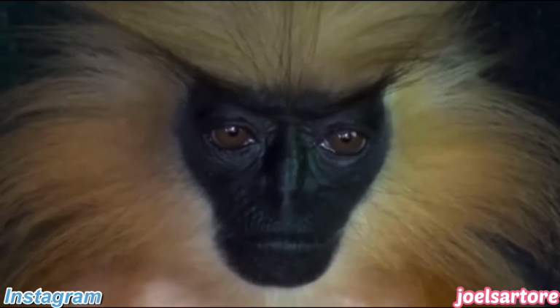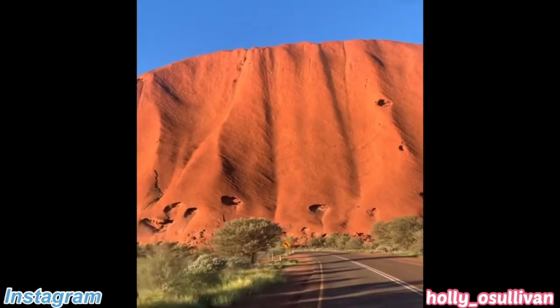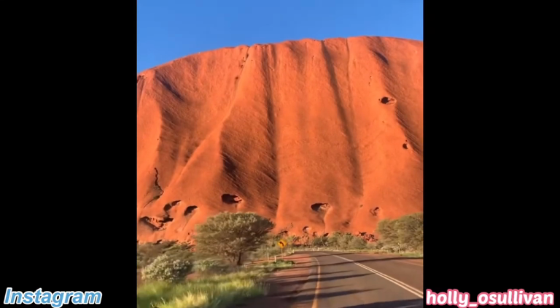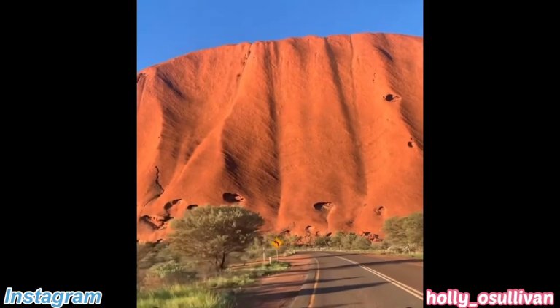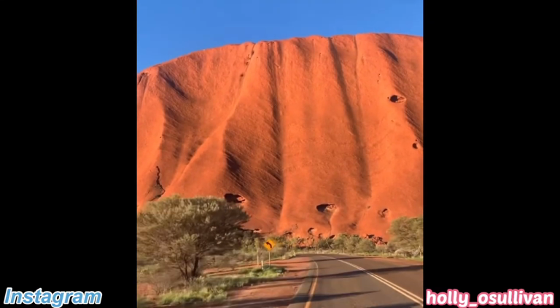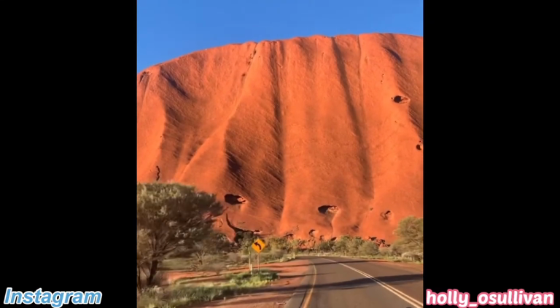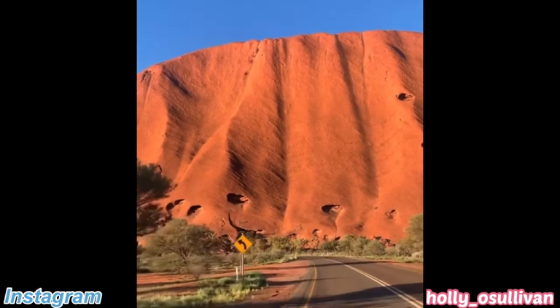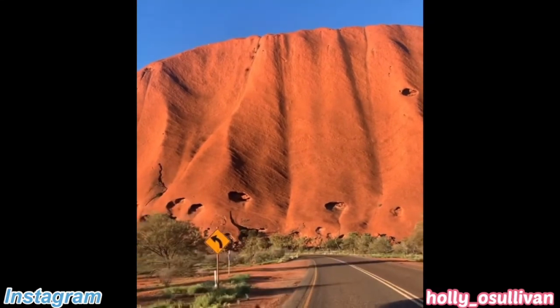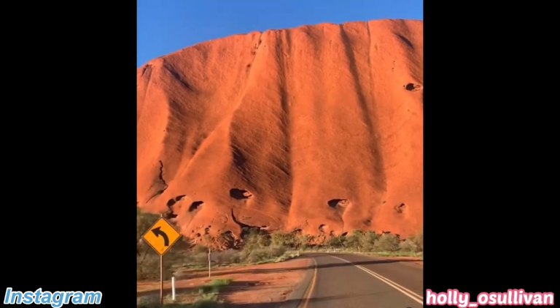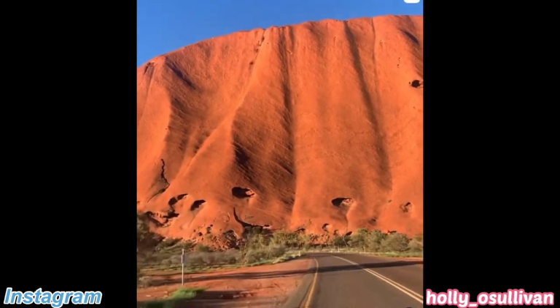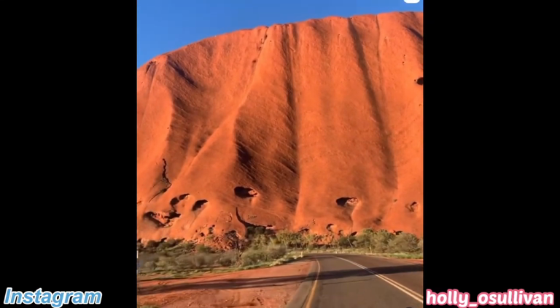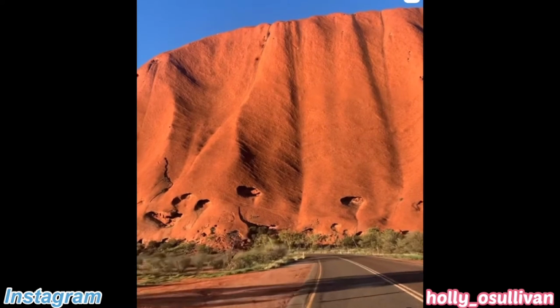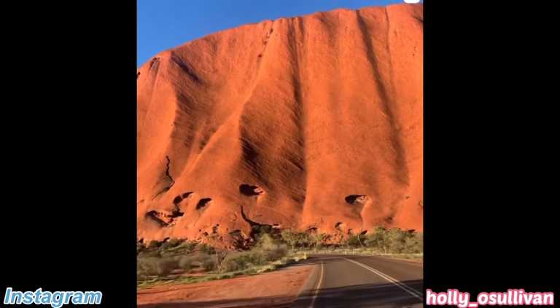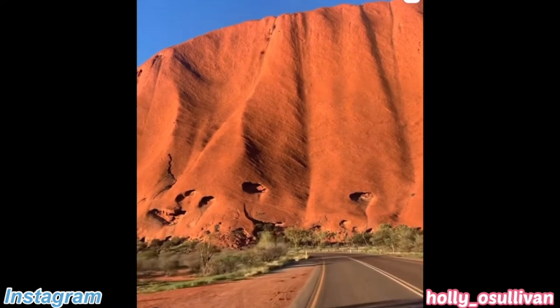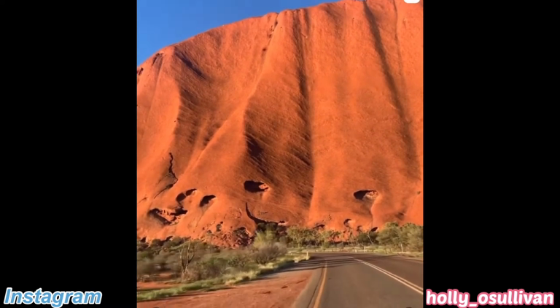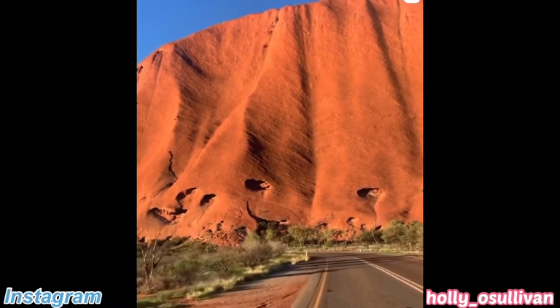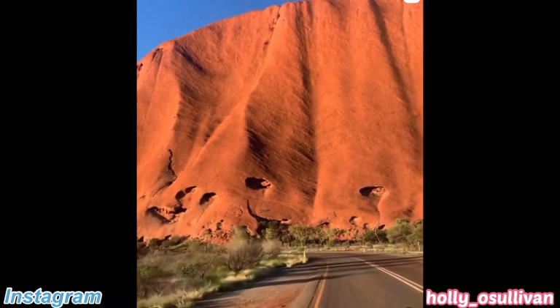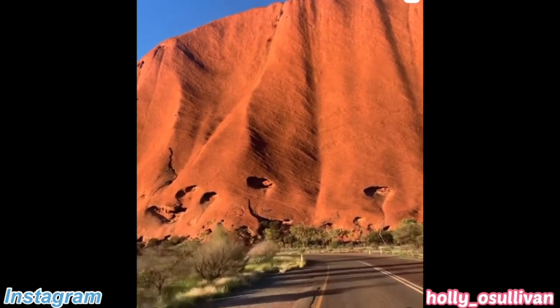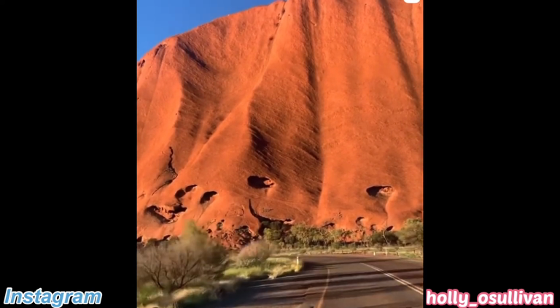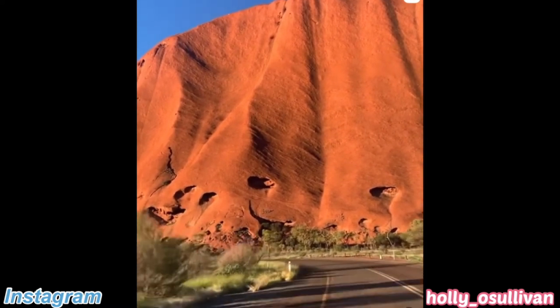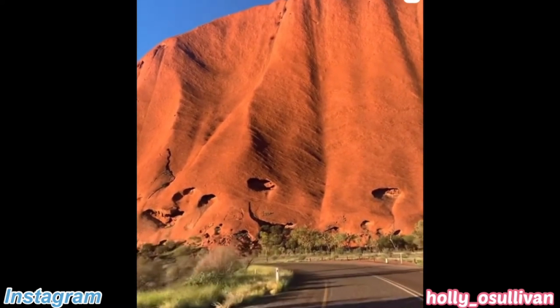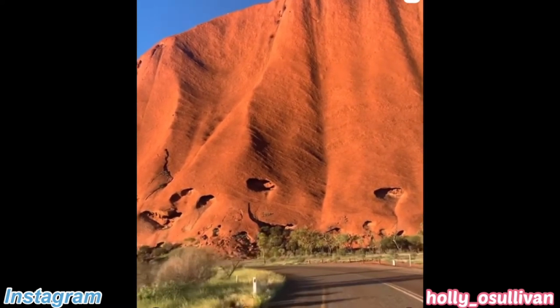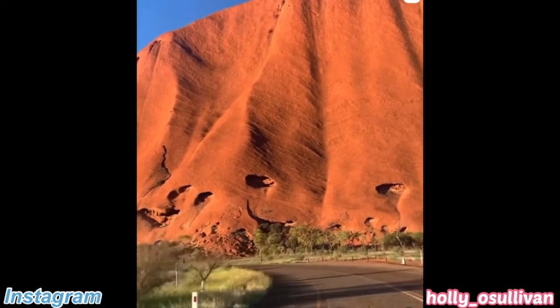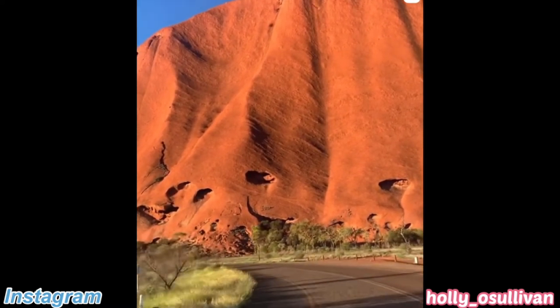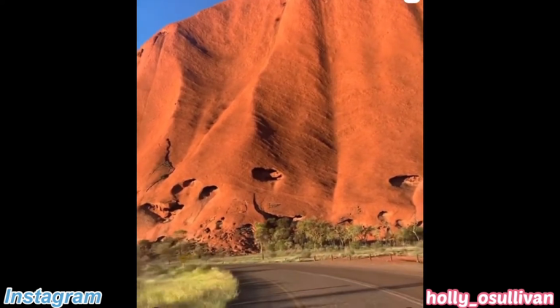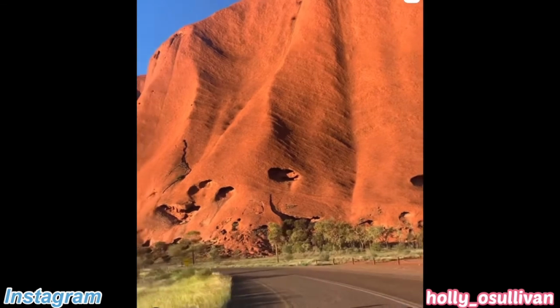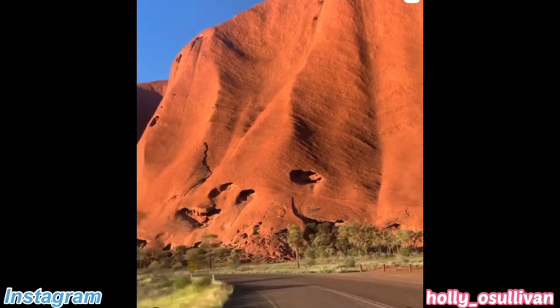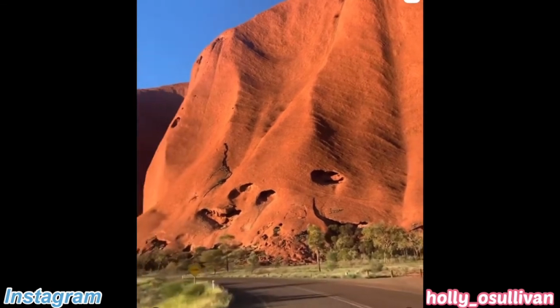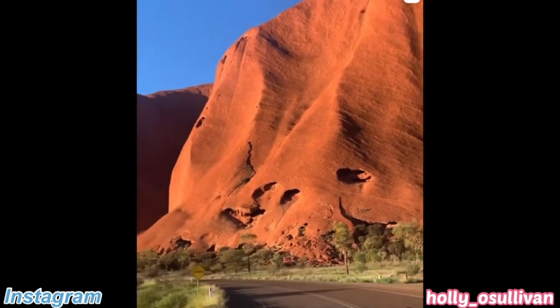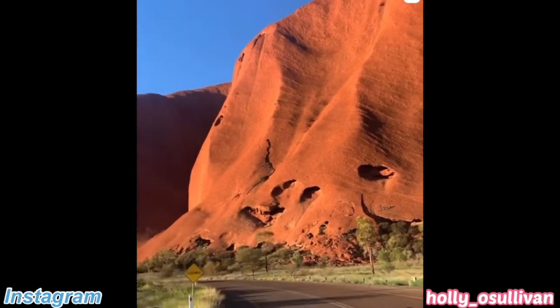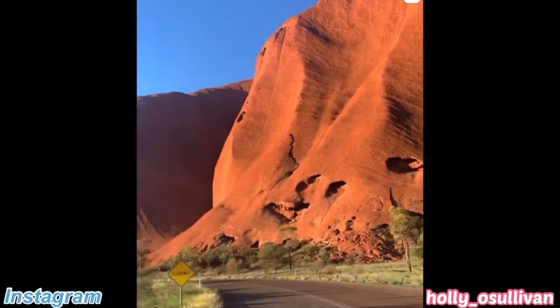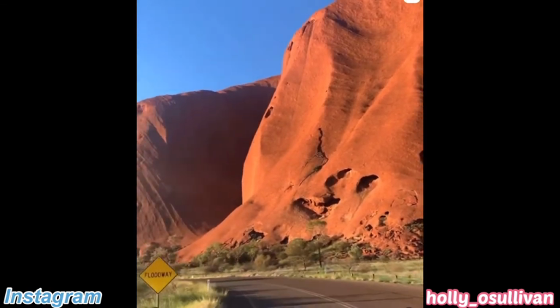Did you know about this gigantic rock called the Uluru located in Australia? This rock started to form about 550 million years ago, which means it's older than dinosaurs.